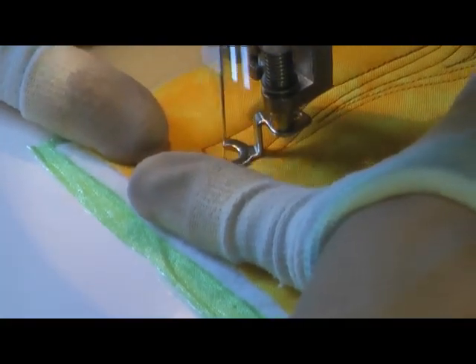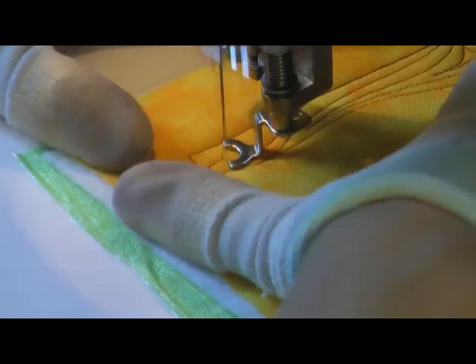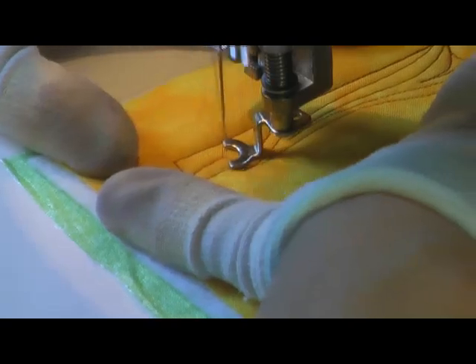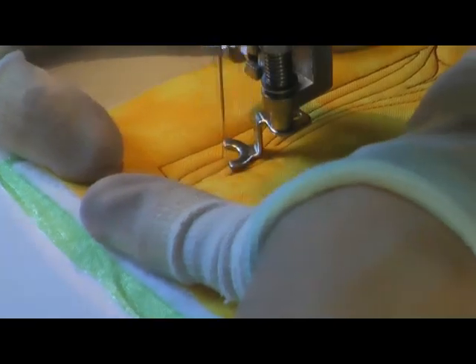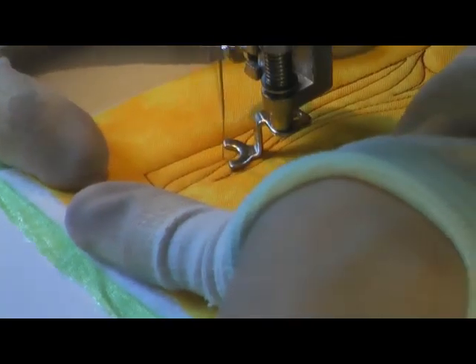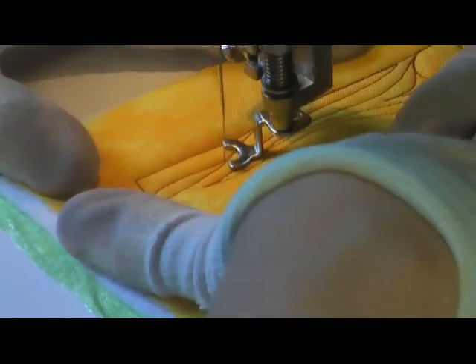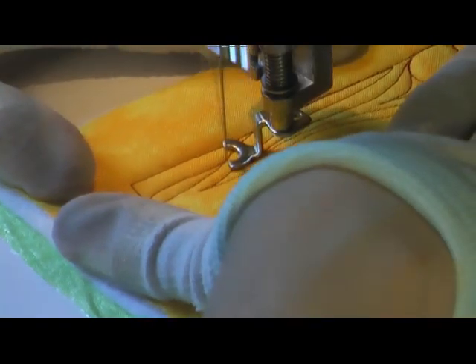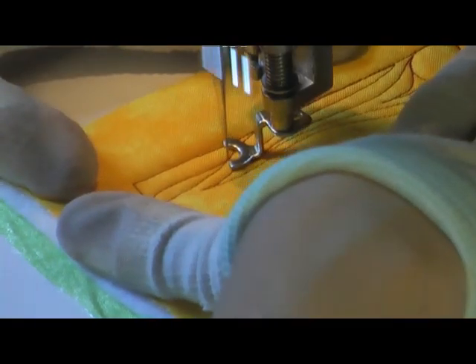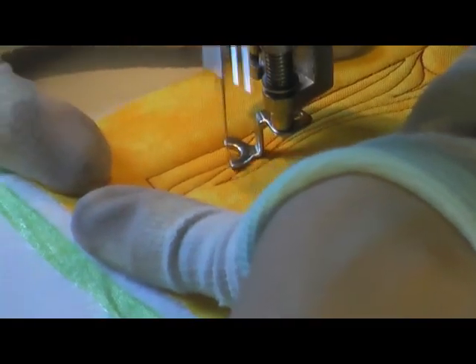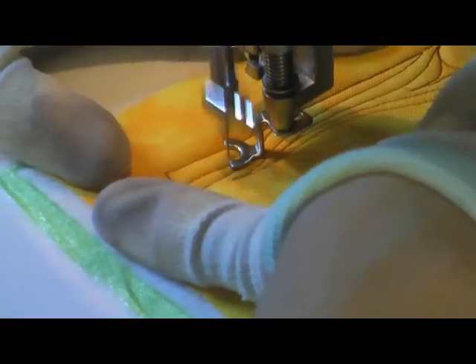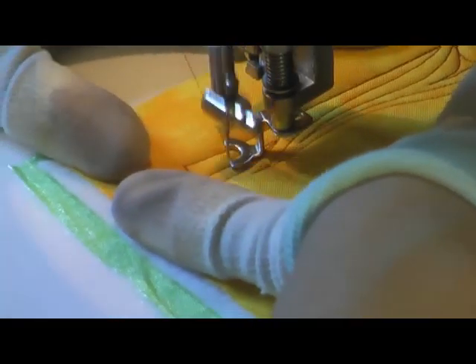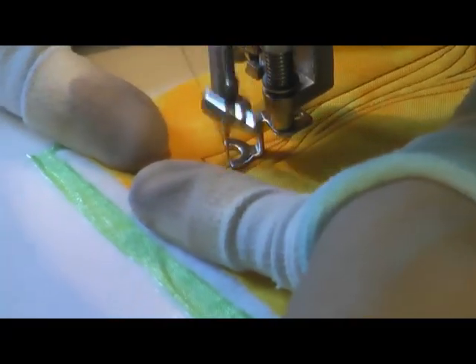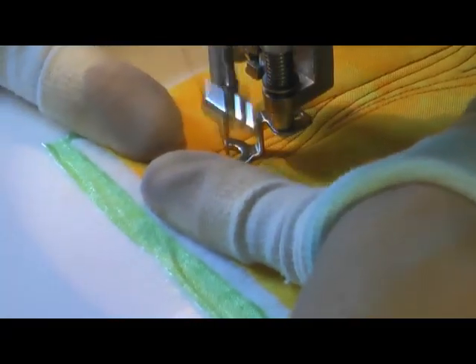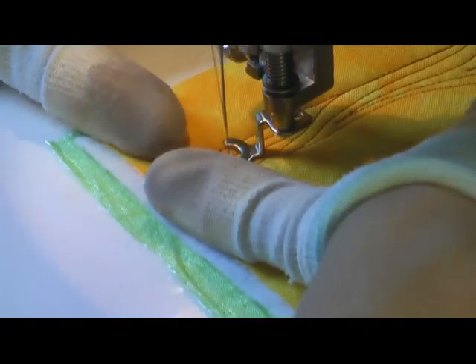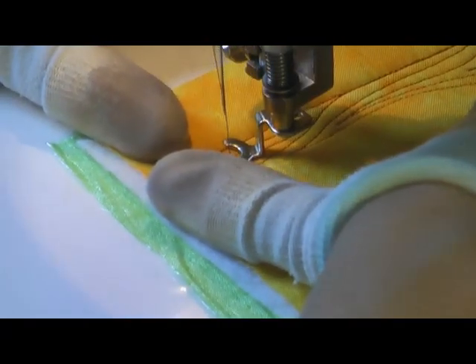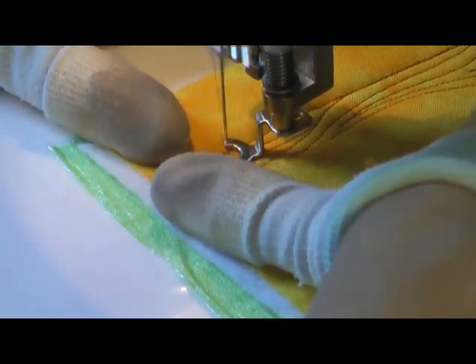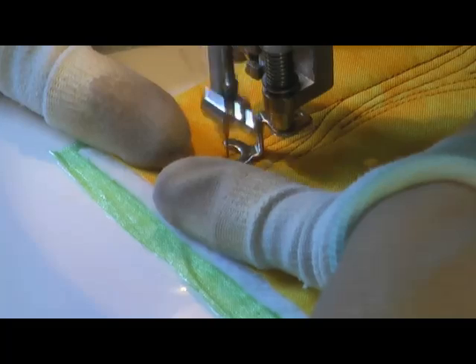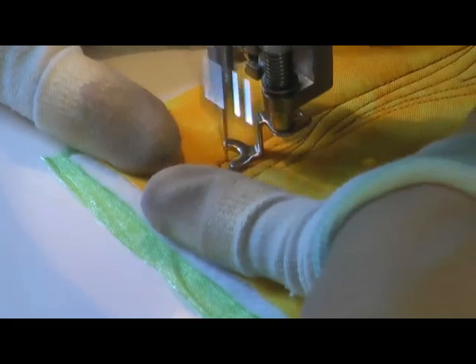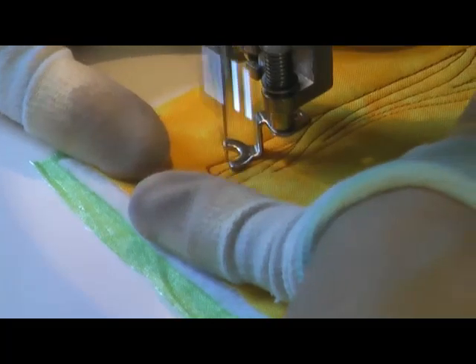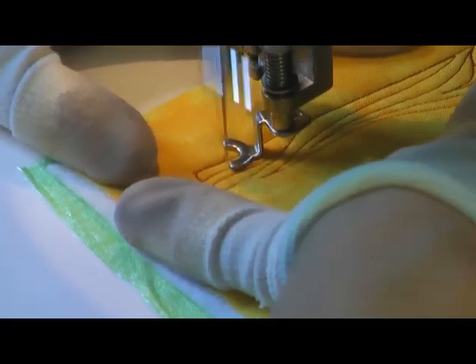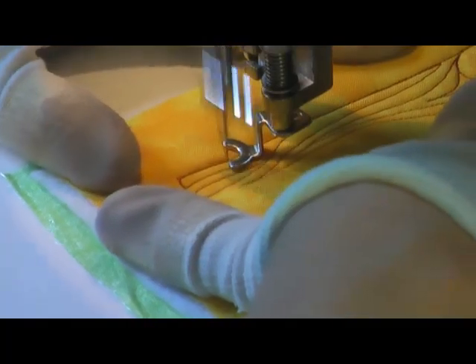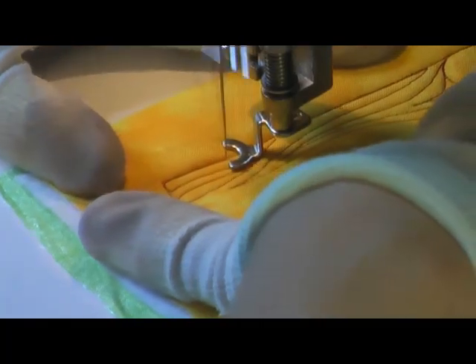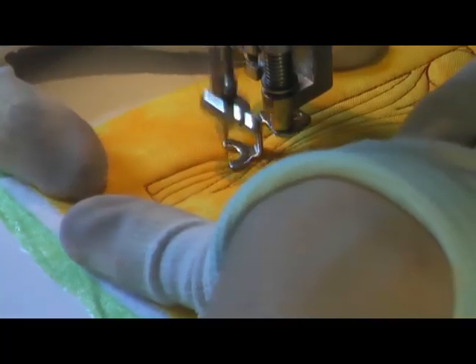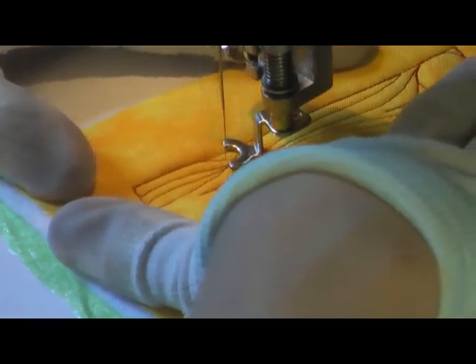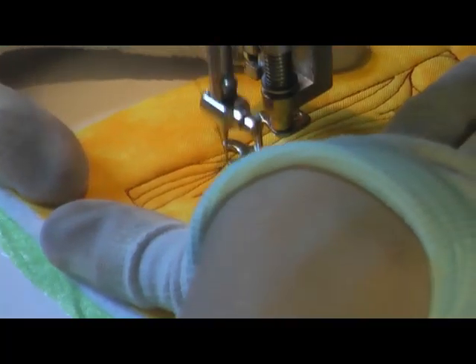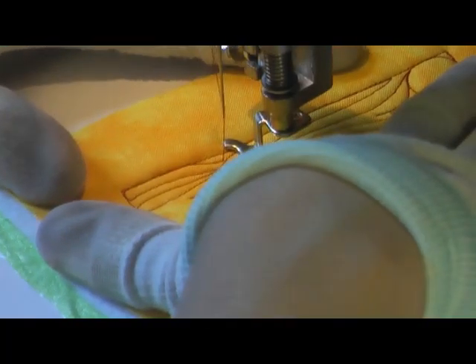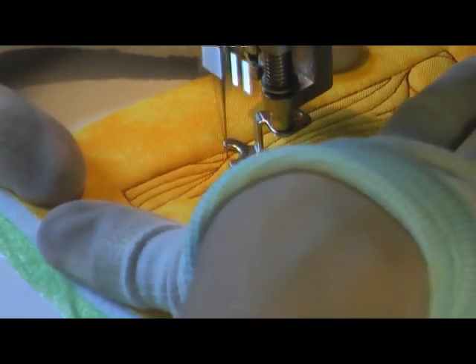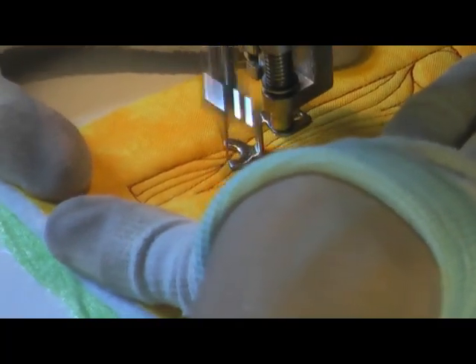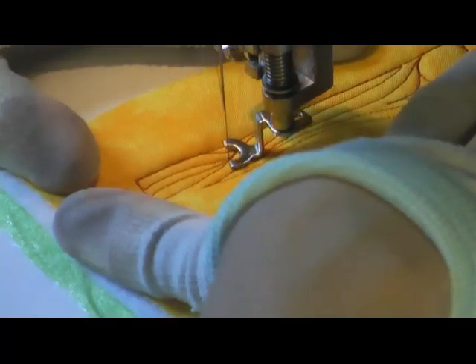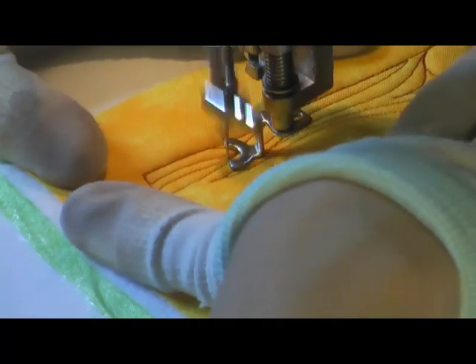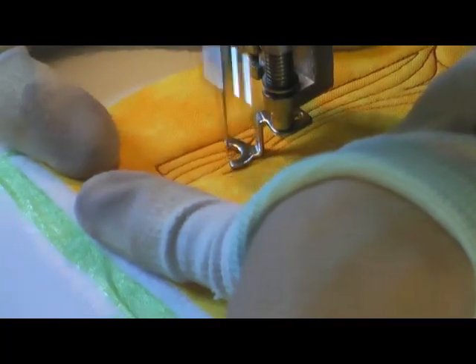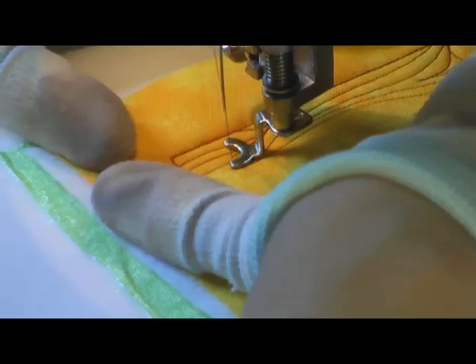It had a very different look whenever I tried to do it horizontal or vertical. So I actually kind of liked it better when I did it more free form. Just play with it and see what works the best for you.